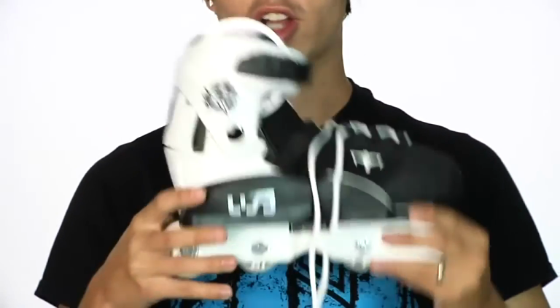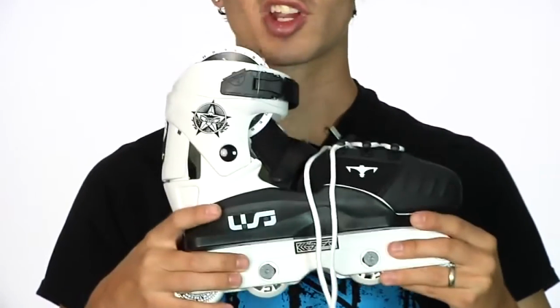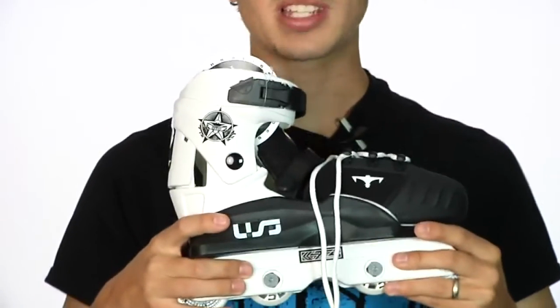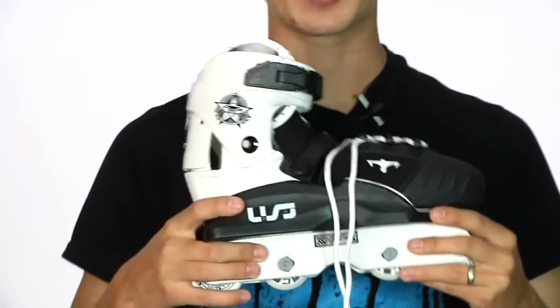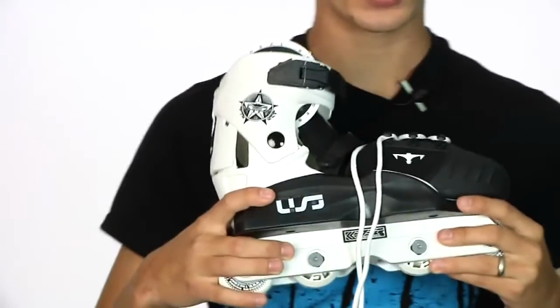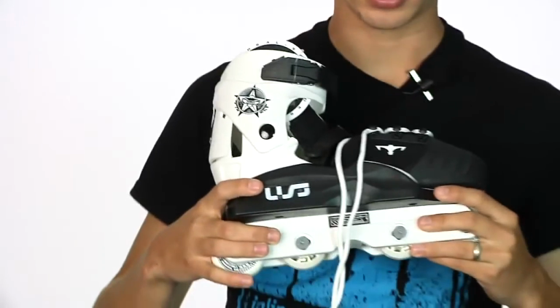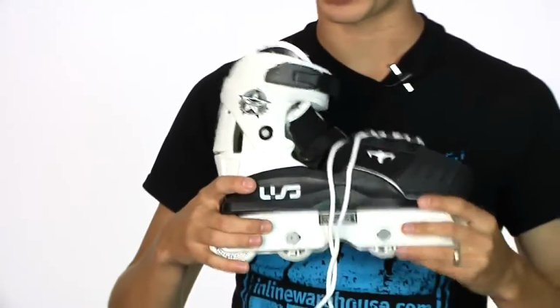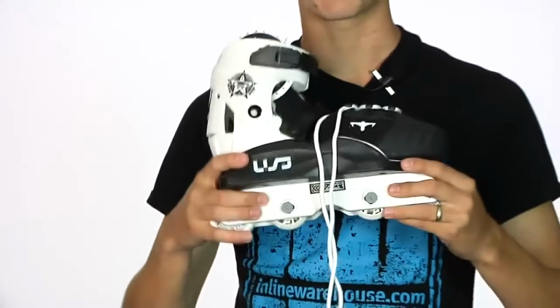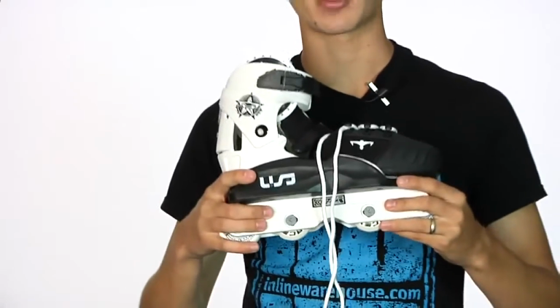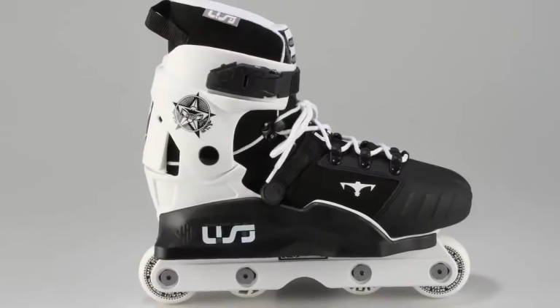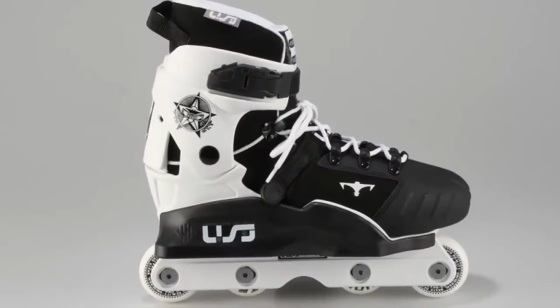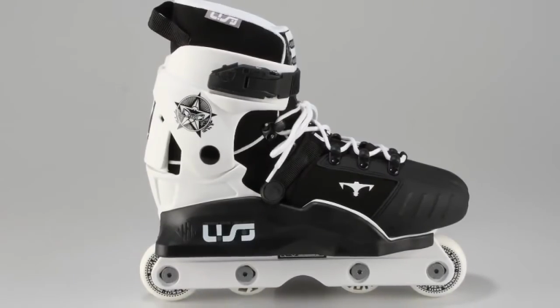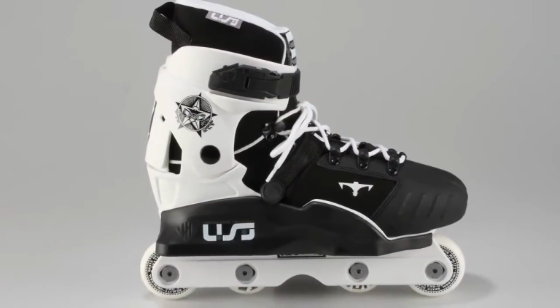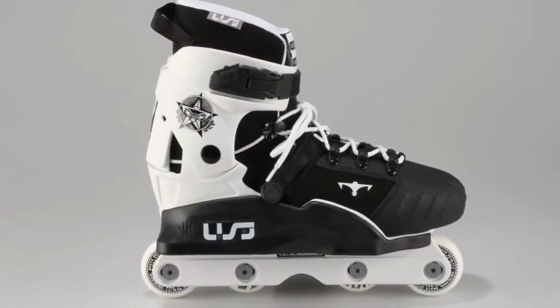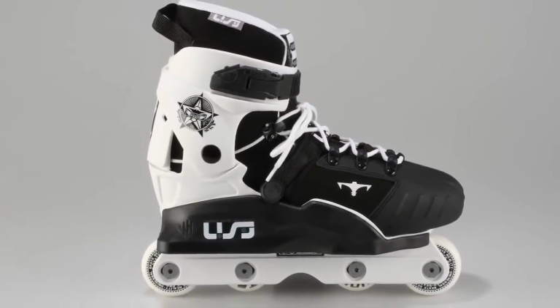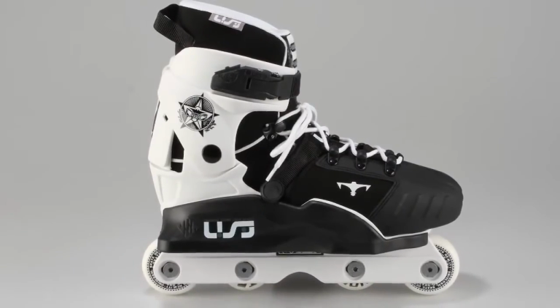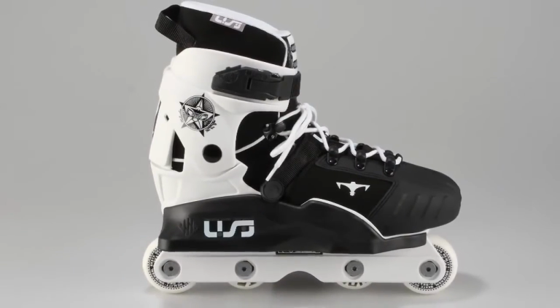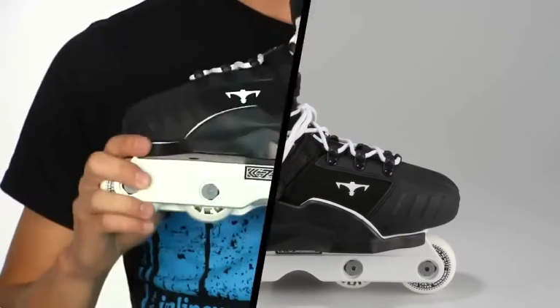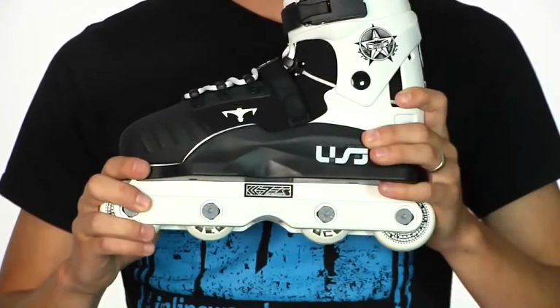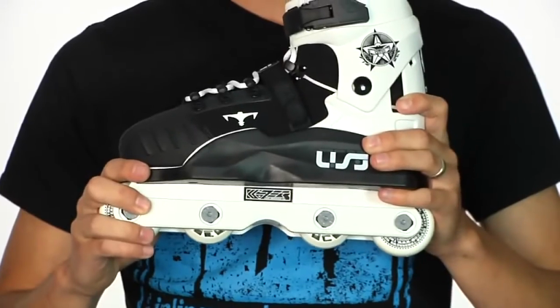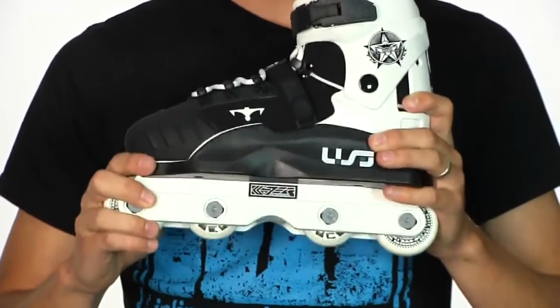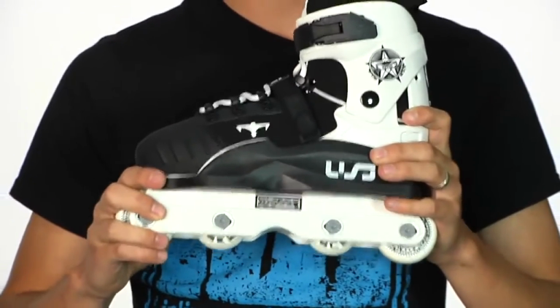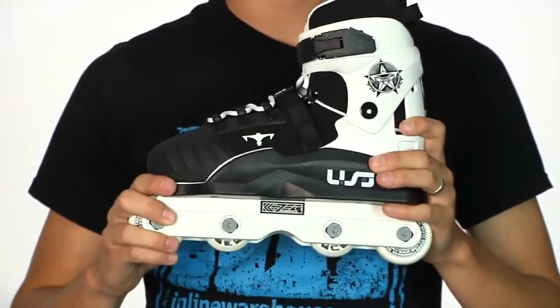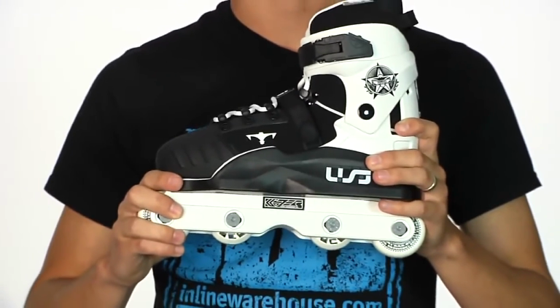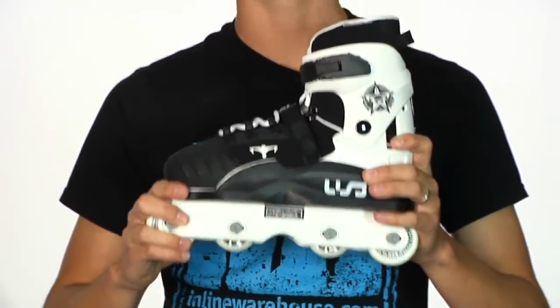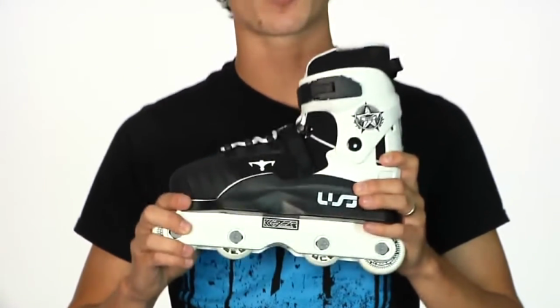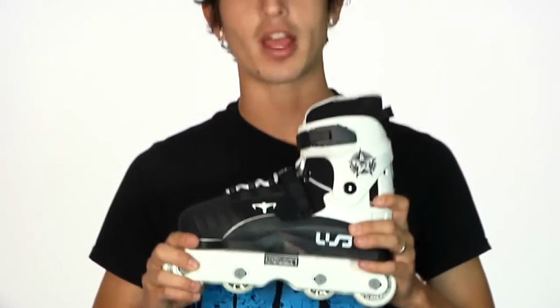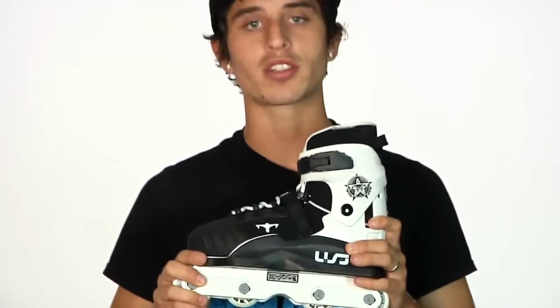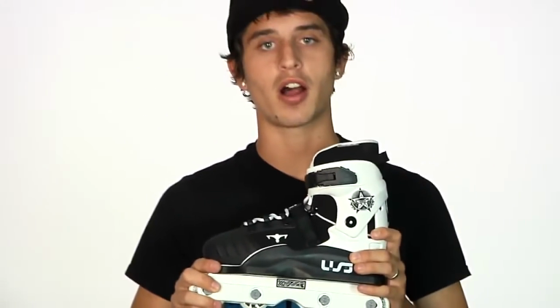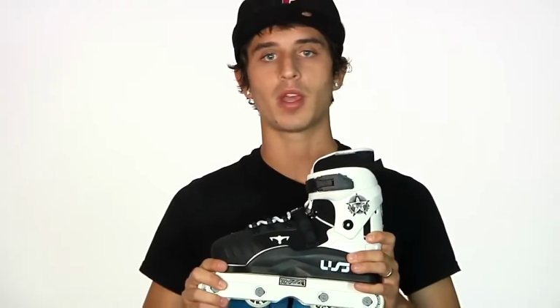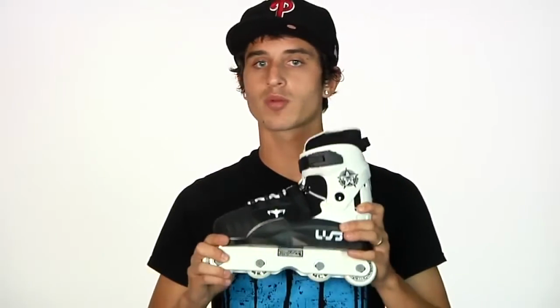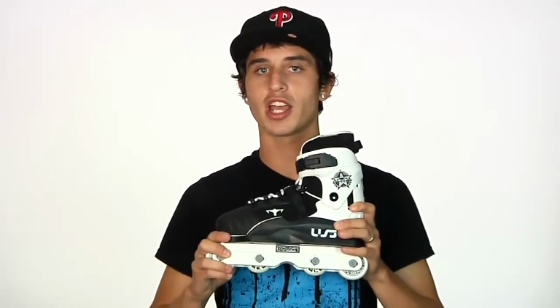Honestly, this is a great skate for beginners — I definitely recommend it to anybody. I'm actually thinking about picking up a pair for my daughter. That was a quick look at the USD Transformer; you can get them here at inlinewarehouse.com. Thanks for watching, guys.